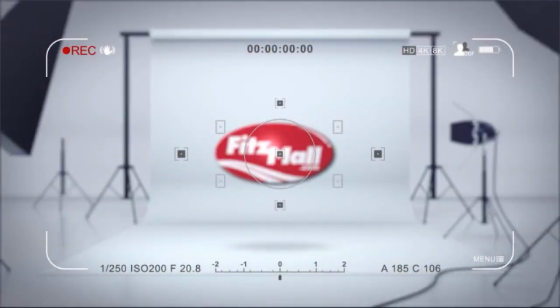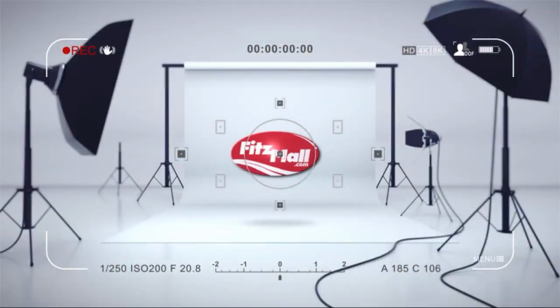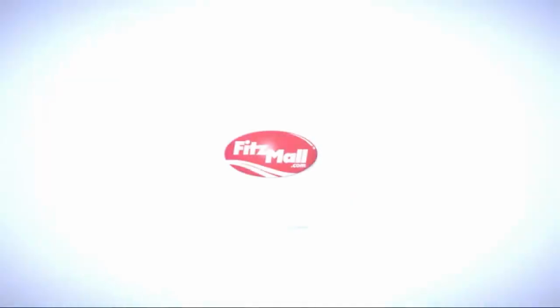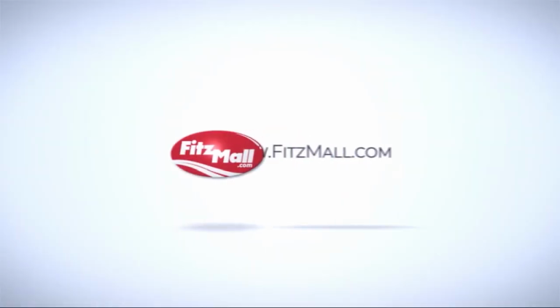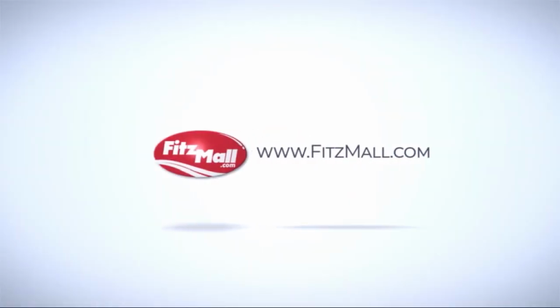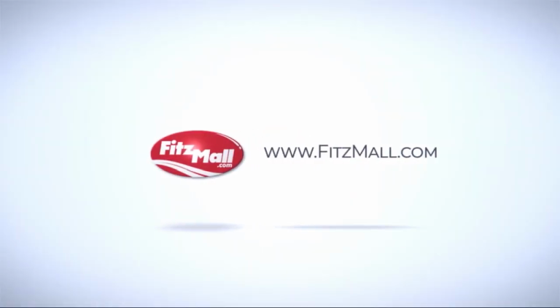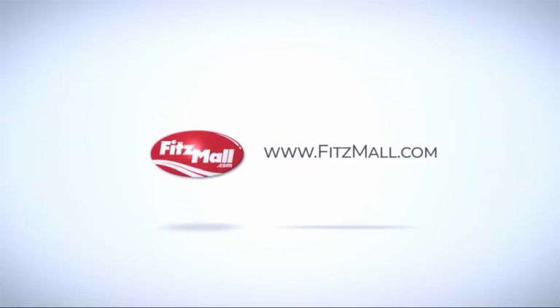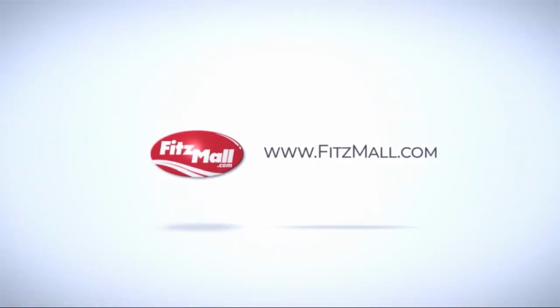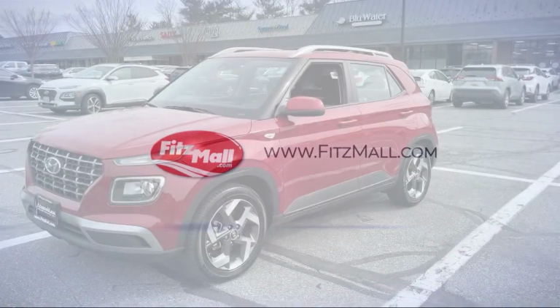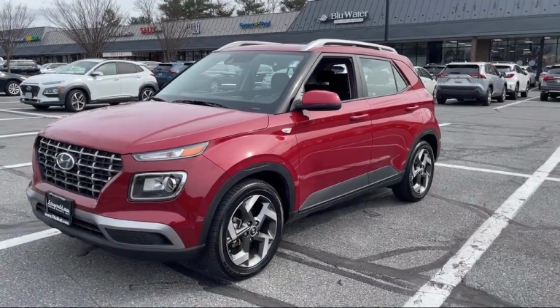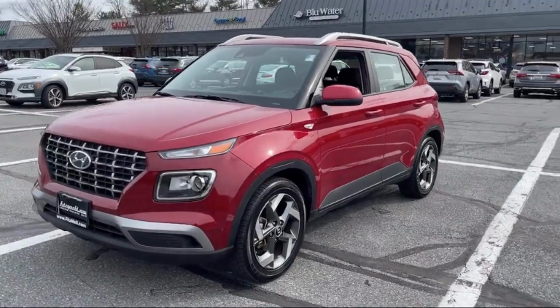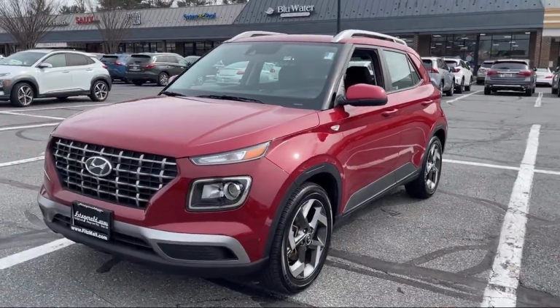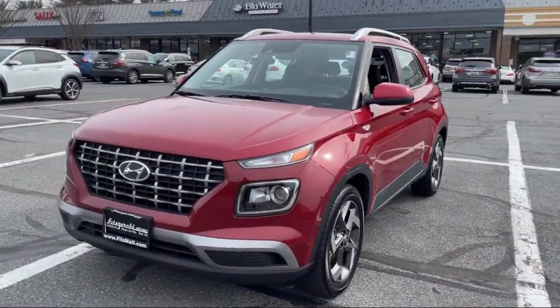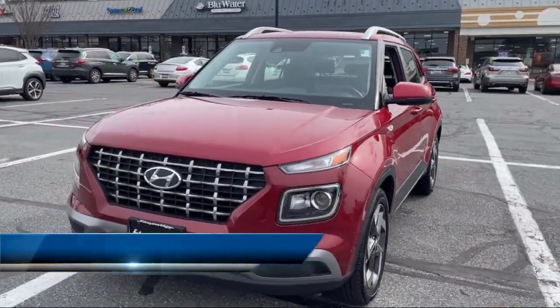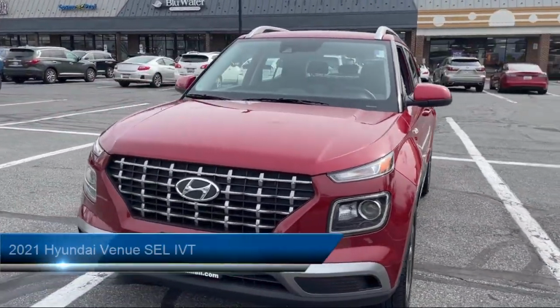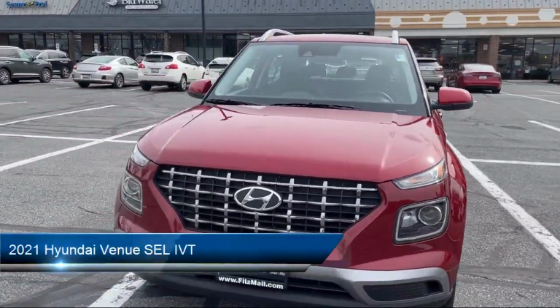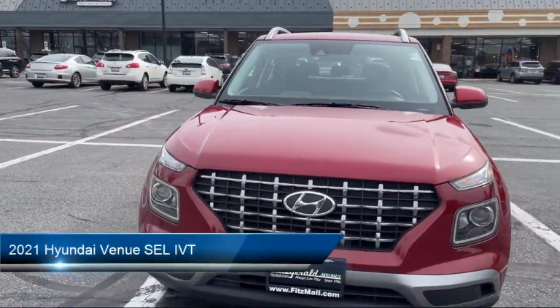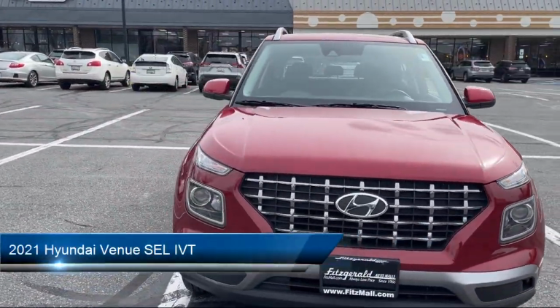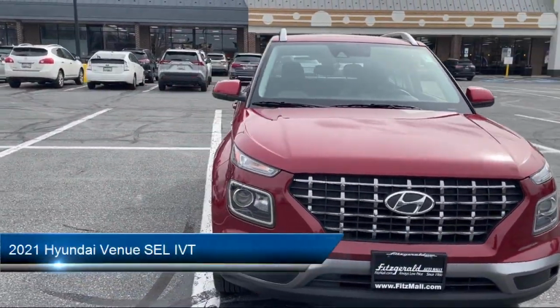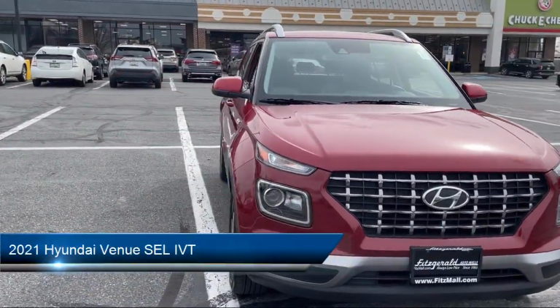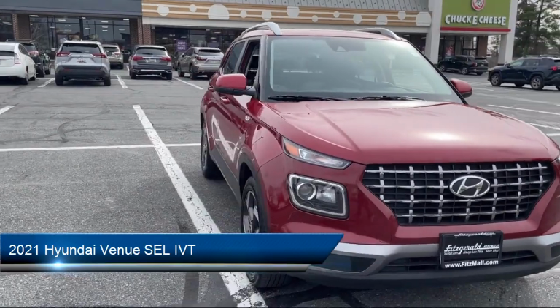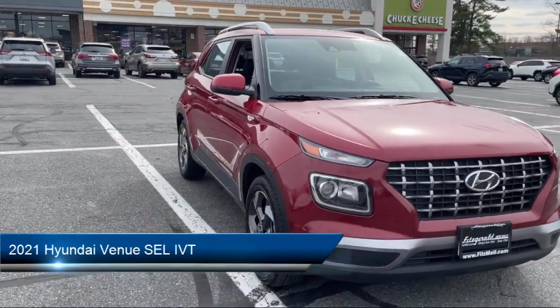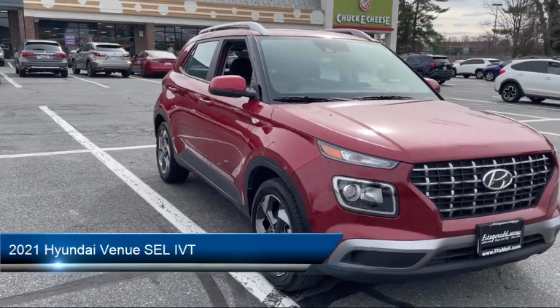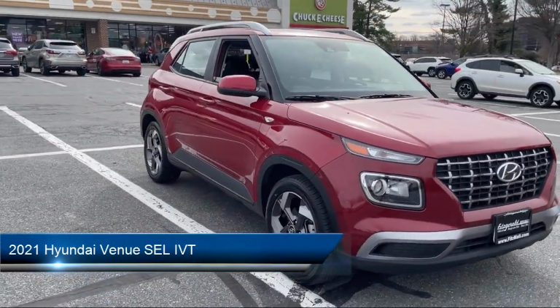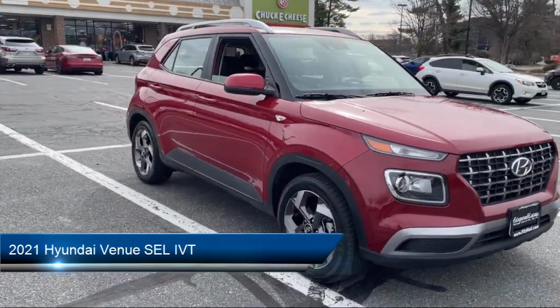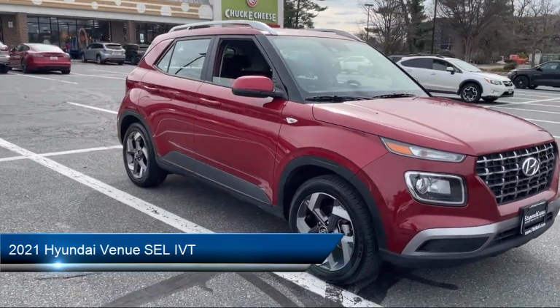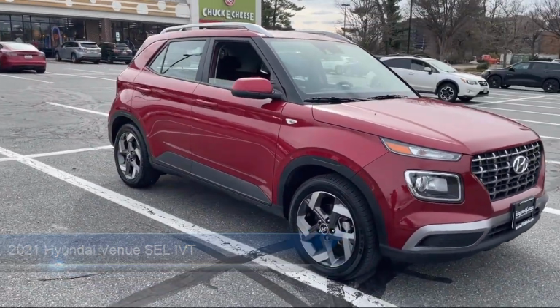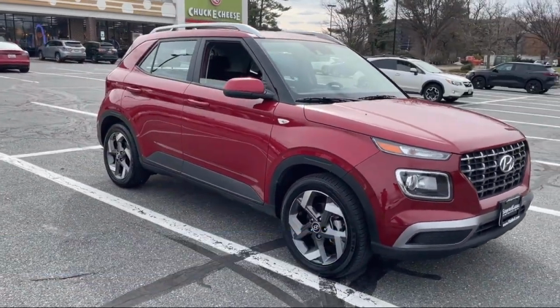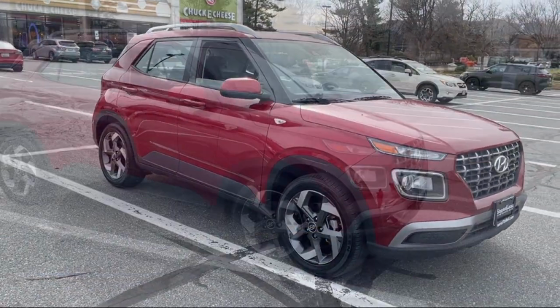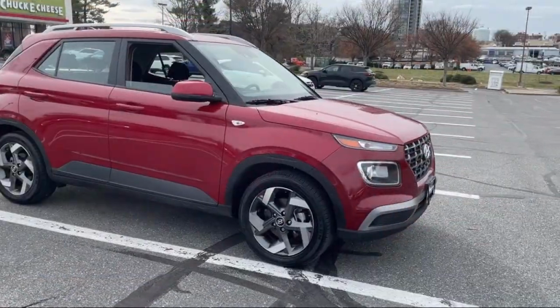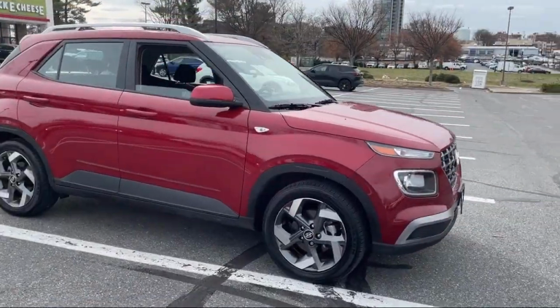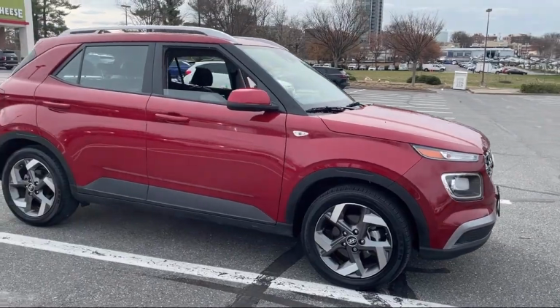For over 55 years, the Fitzway has been satisfying customers time and time again. Here's a look at another one of our great vehicles from our huge selection. It comes equipped with many standard and optional features, and has less than 40,000 miles on the odometer.